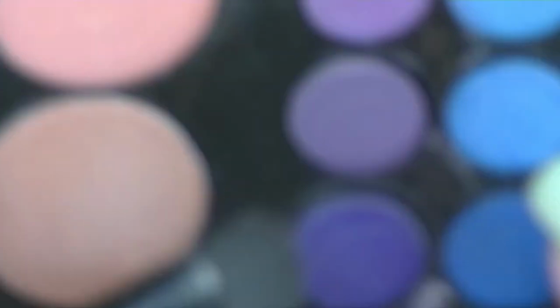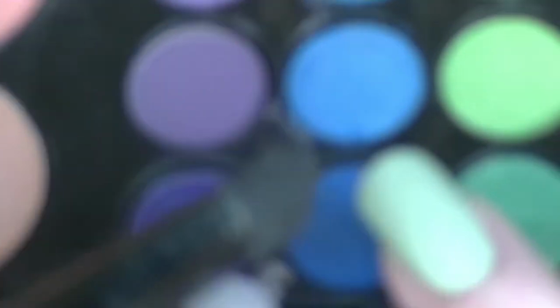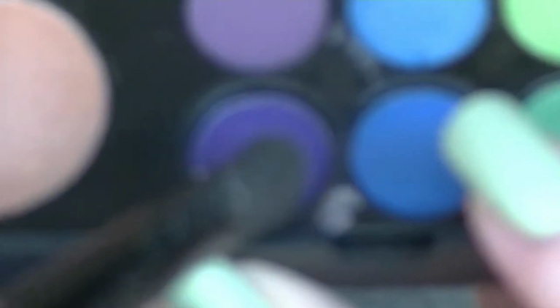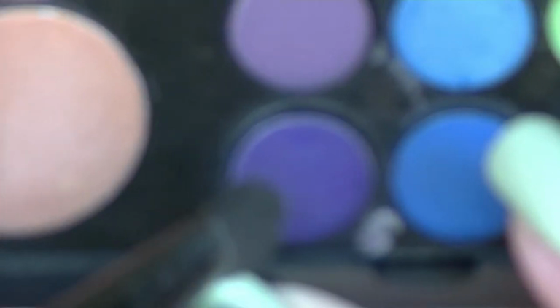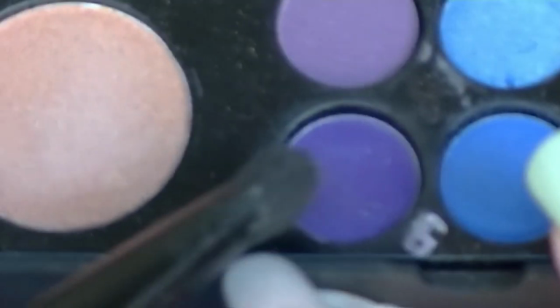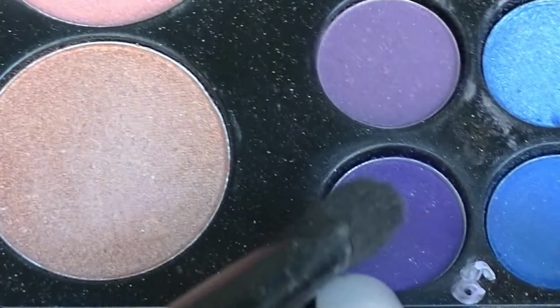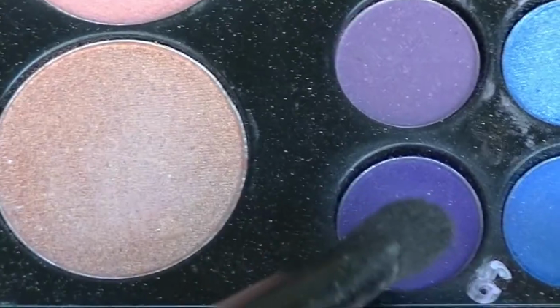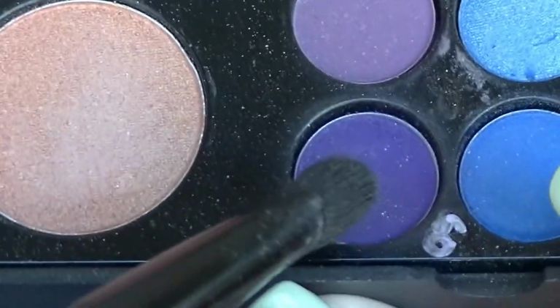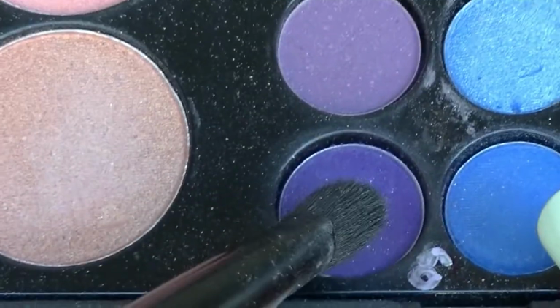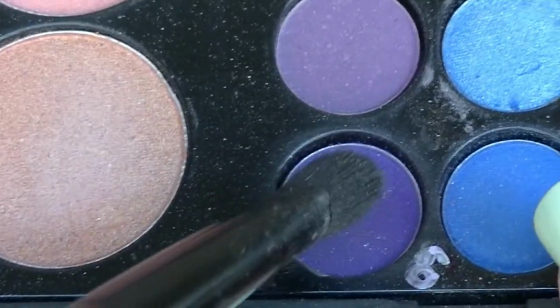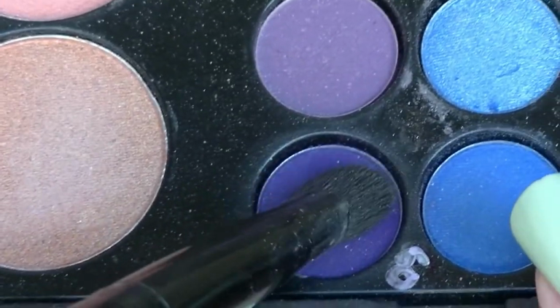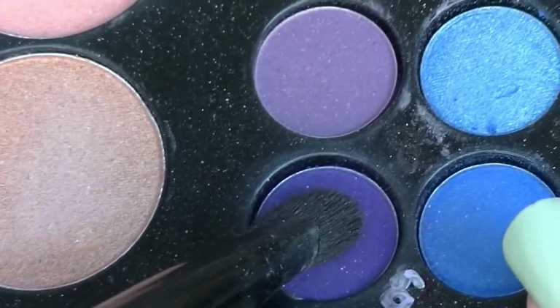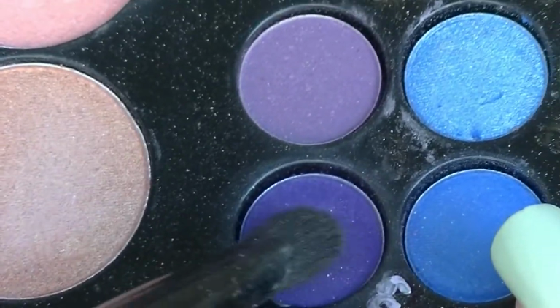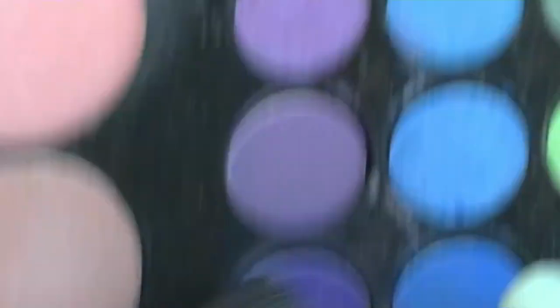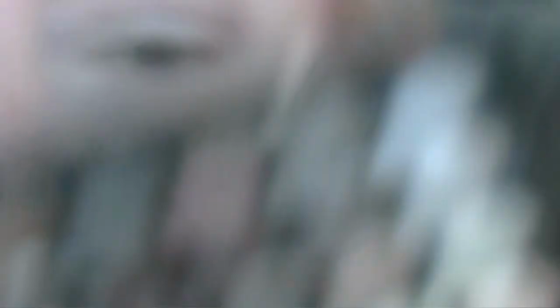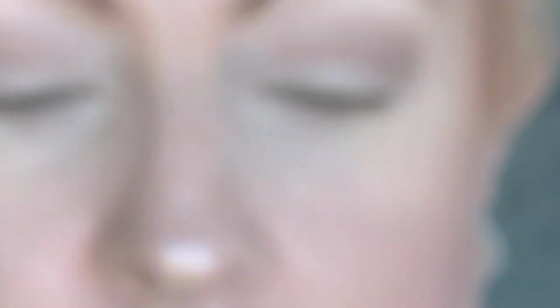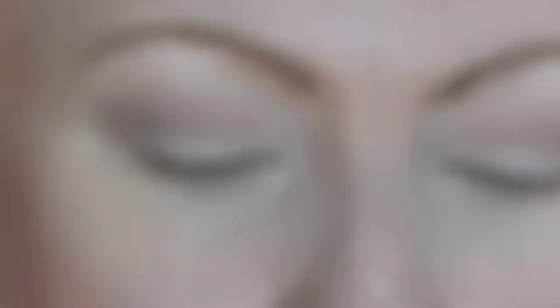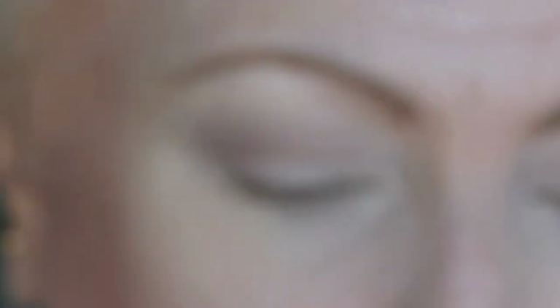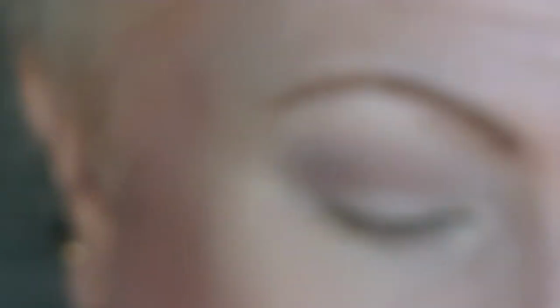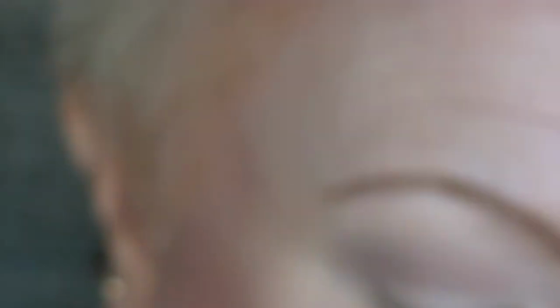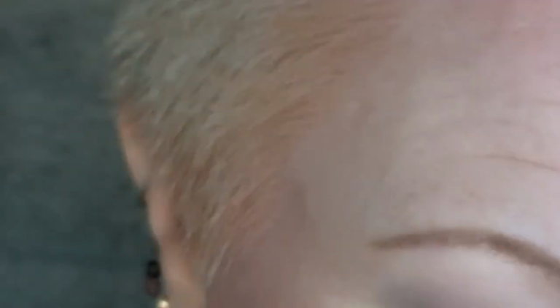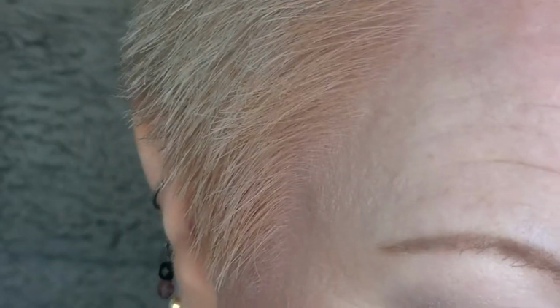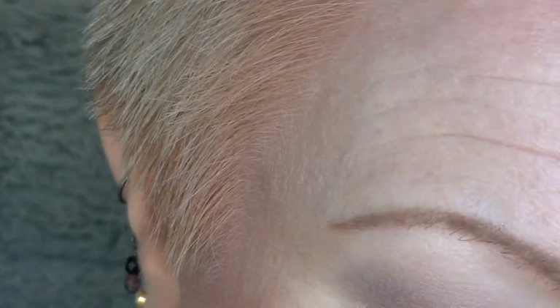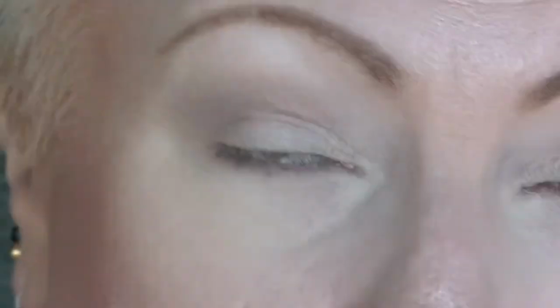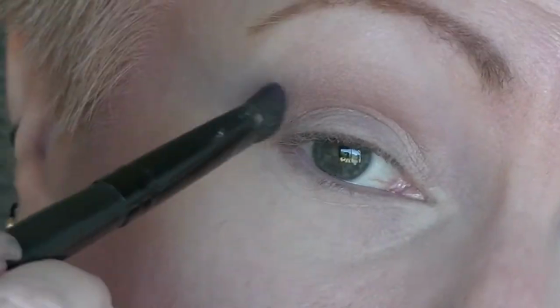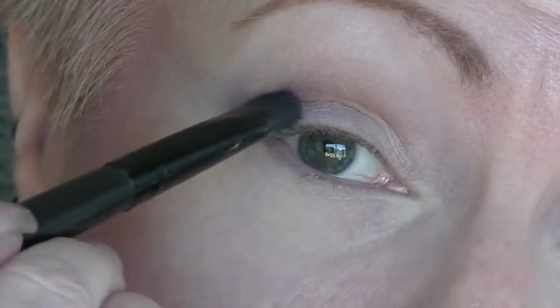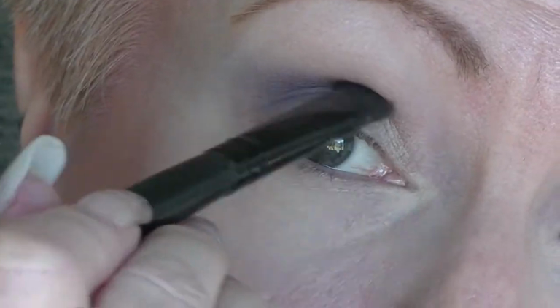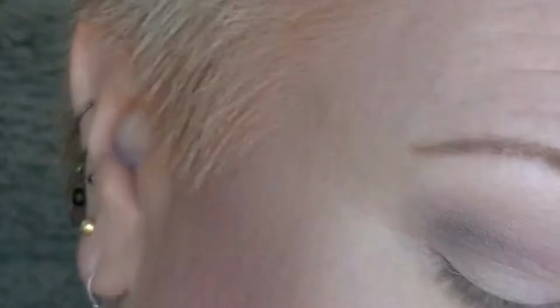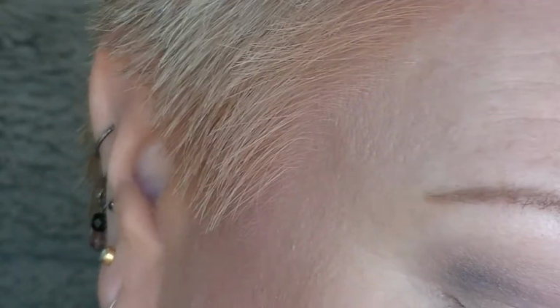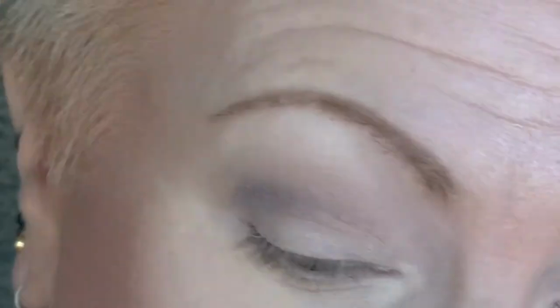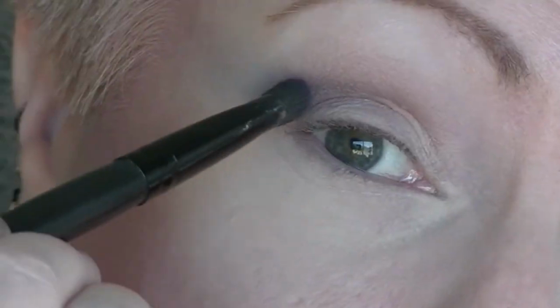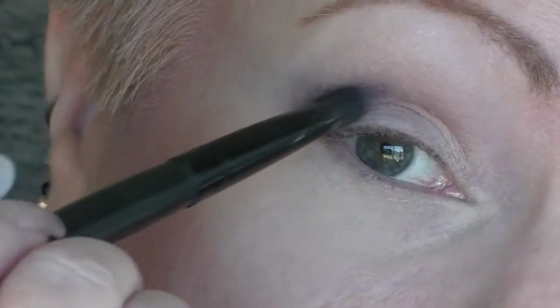Next I am going to take this very dark purple and I am going to put that into the crease to intensify it, blending it really well.